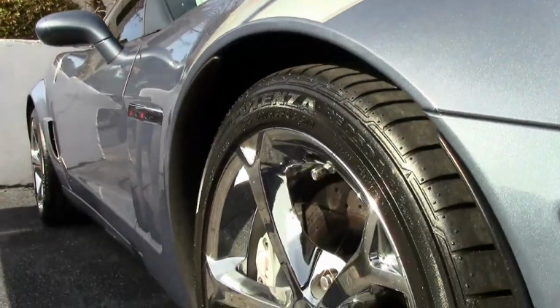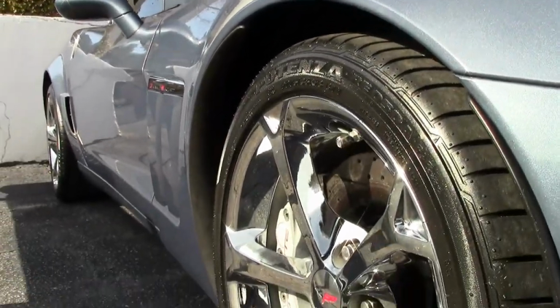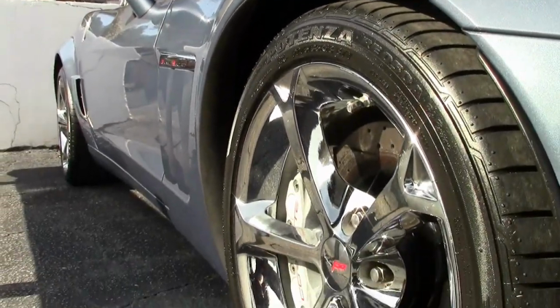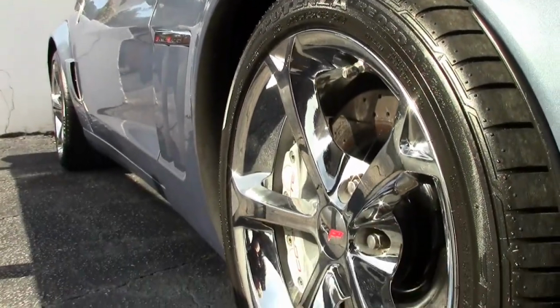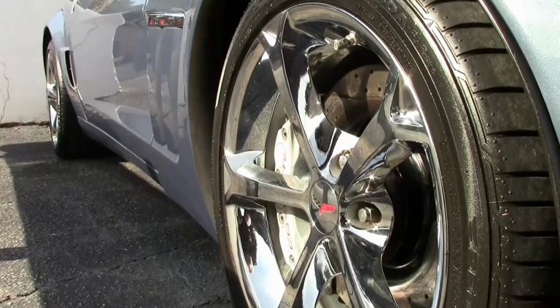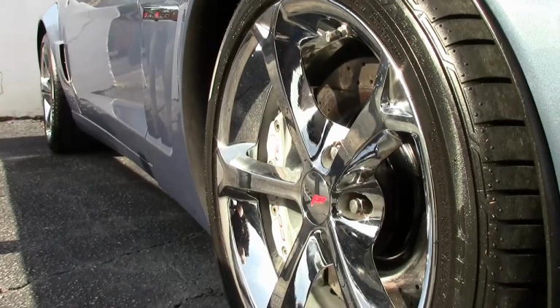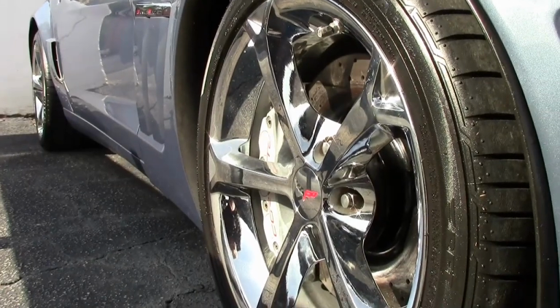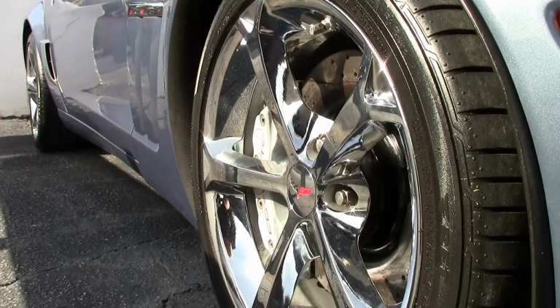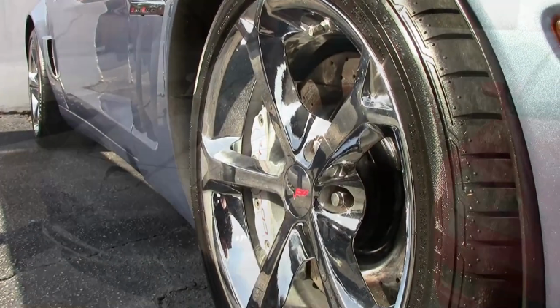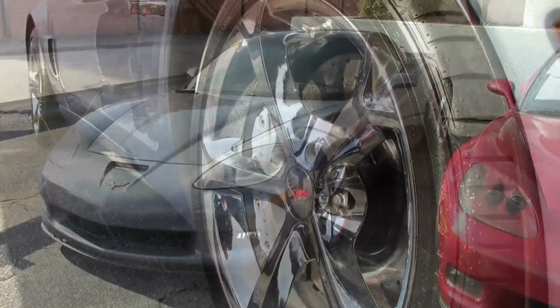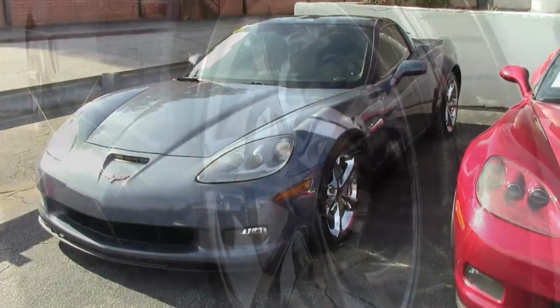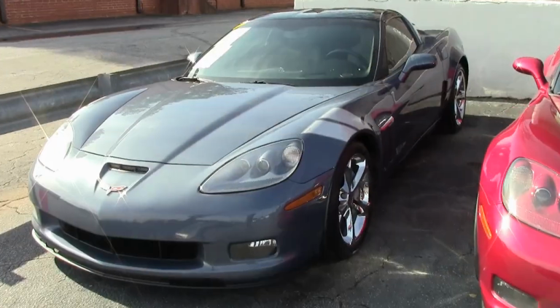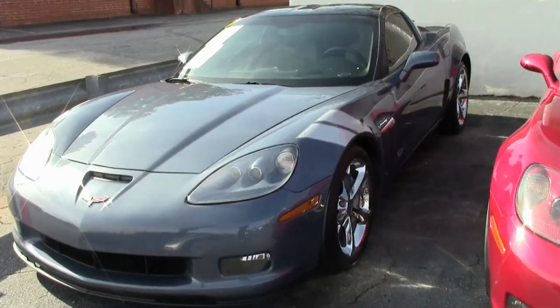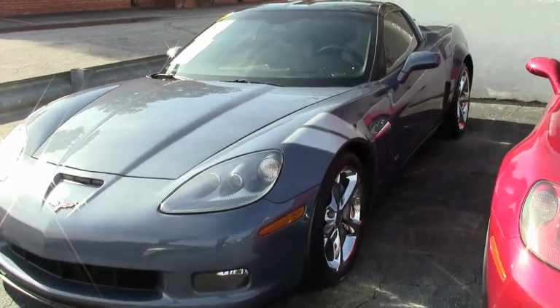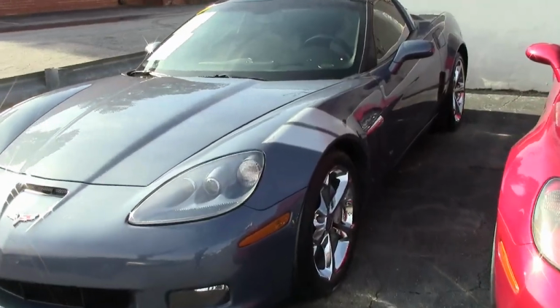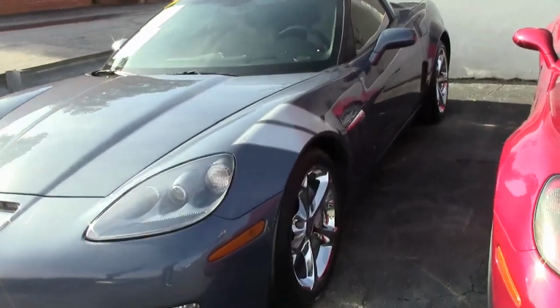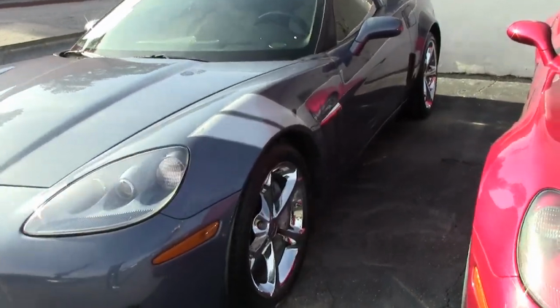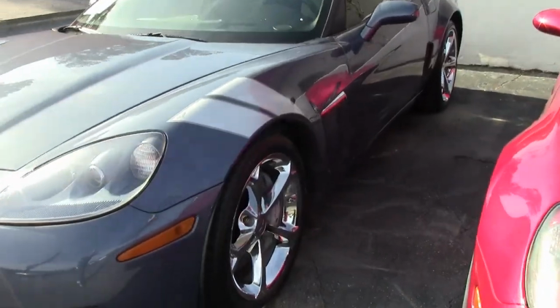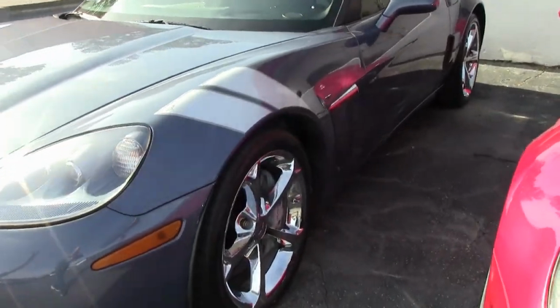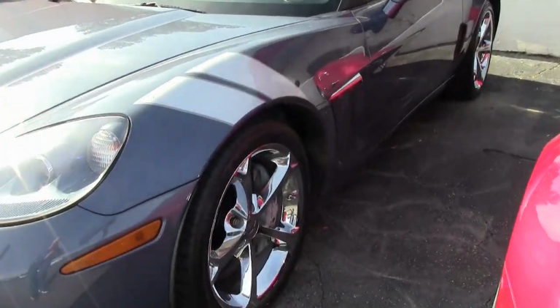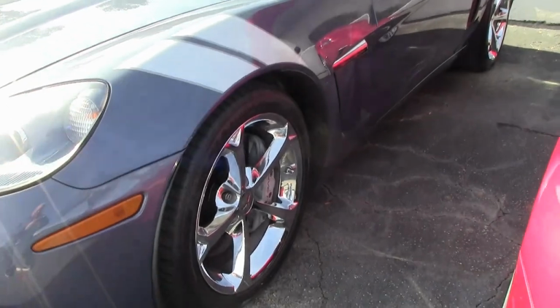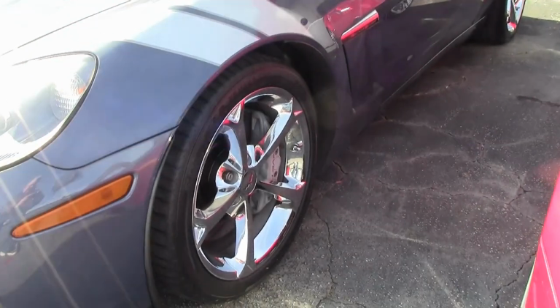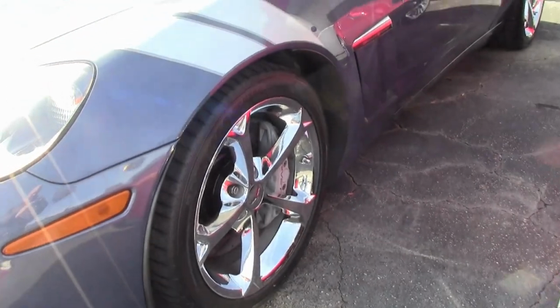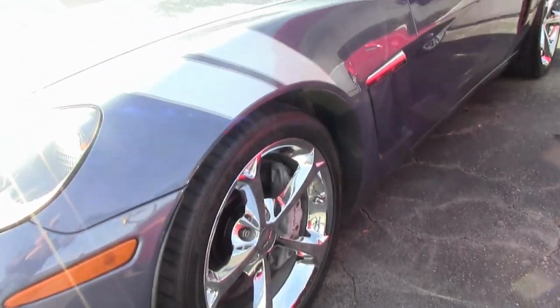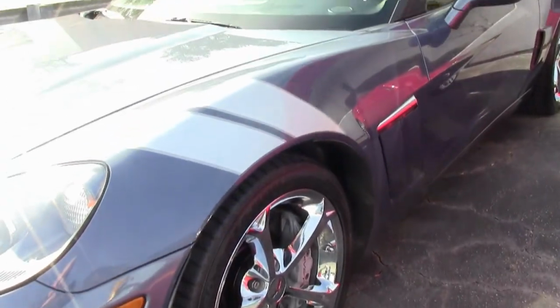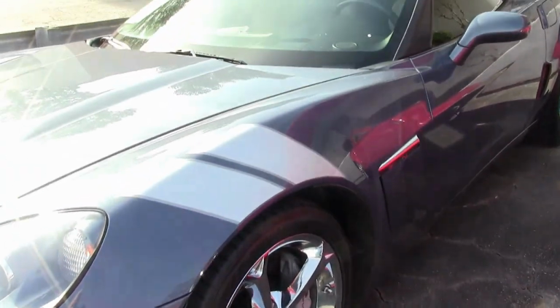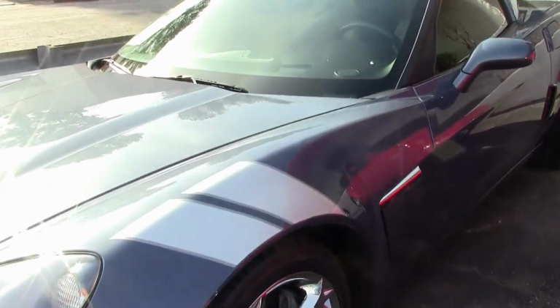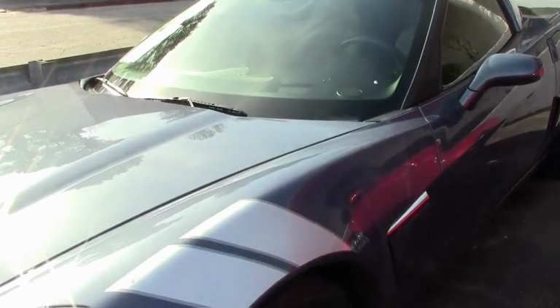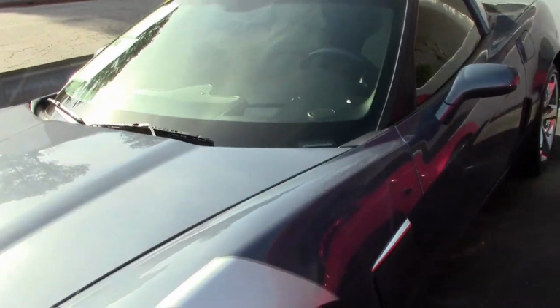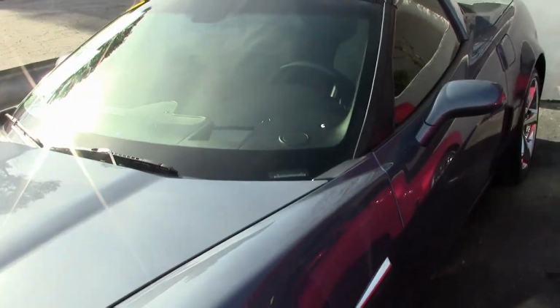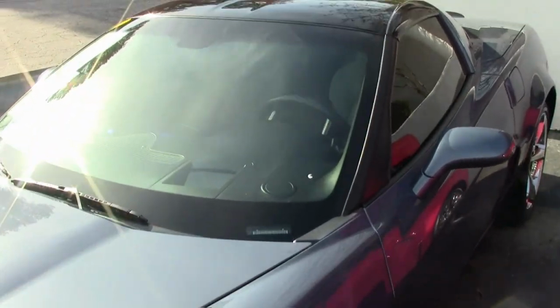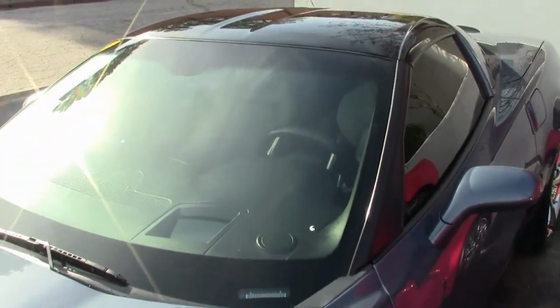Factory features include the $5,995 3LT preferred equipment group. That includes heads-up display, tilt and tele, memory package, Bluetooth package, and power heated sports seats.